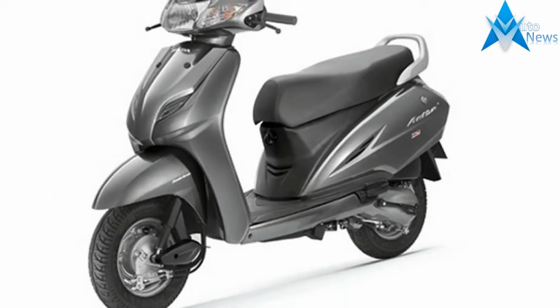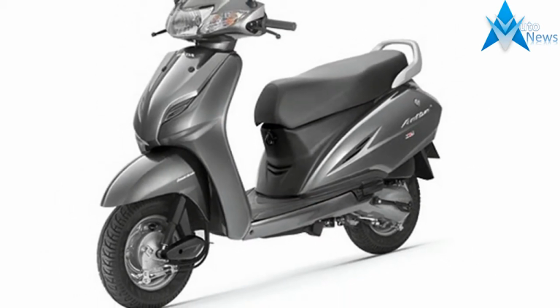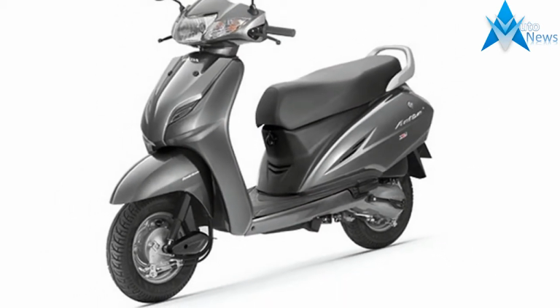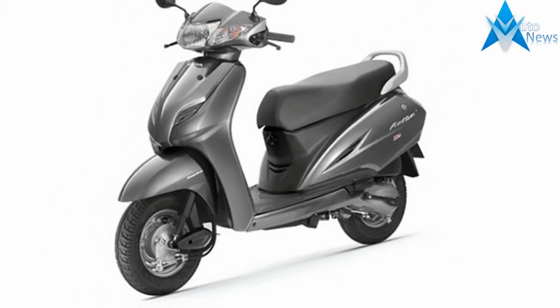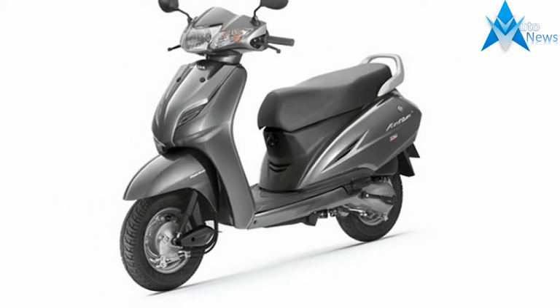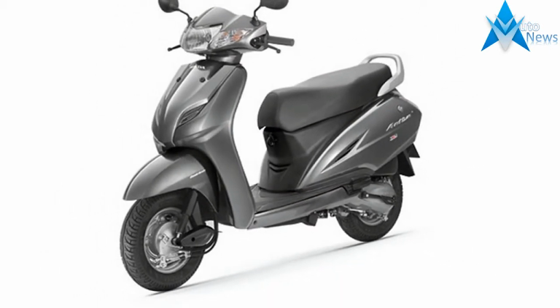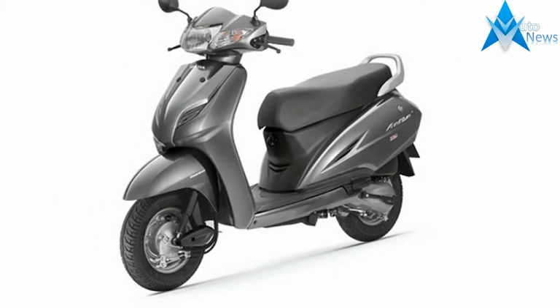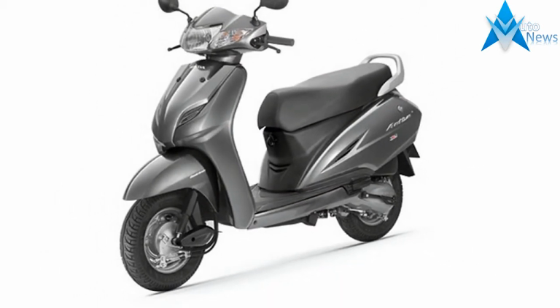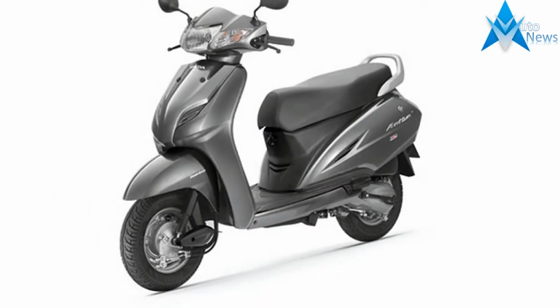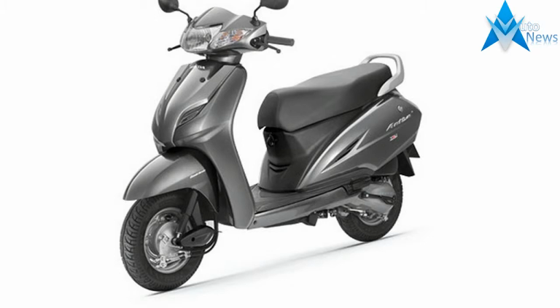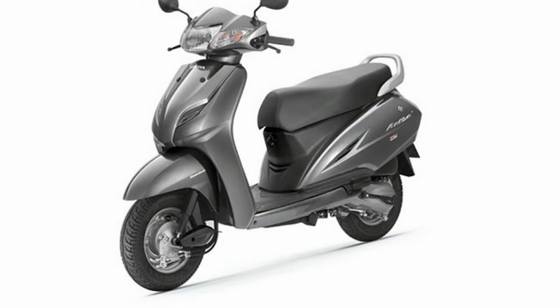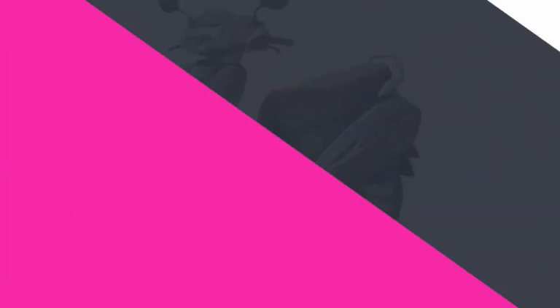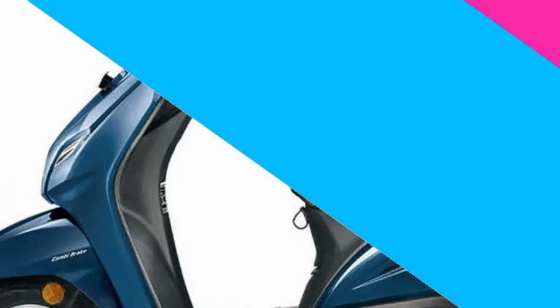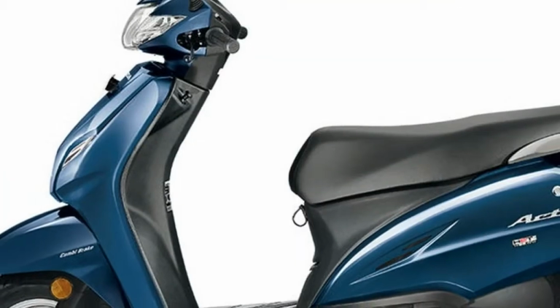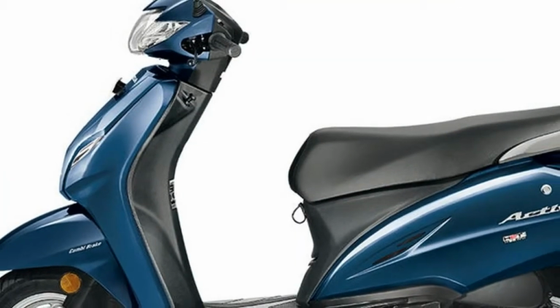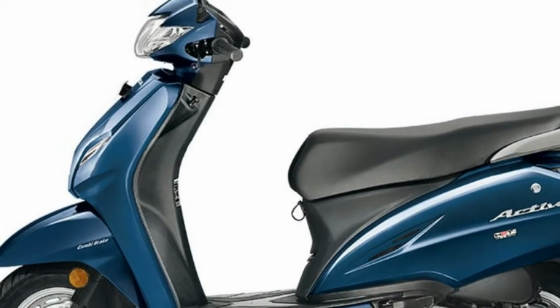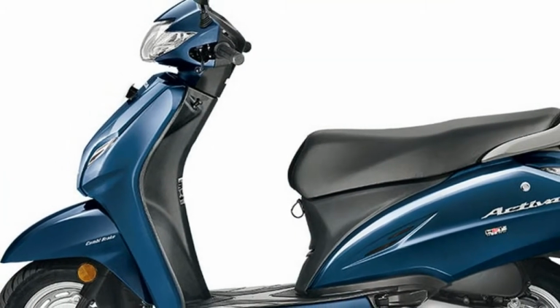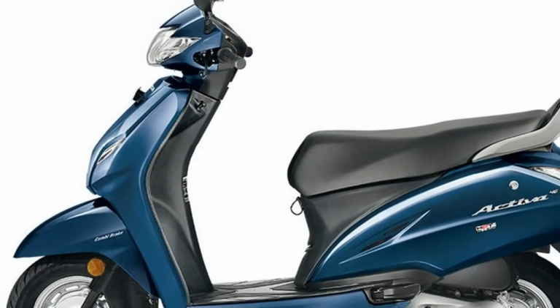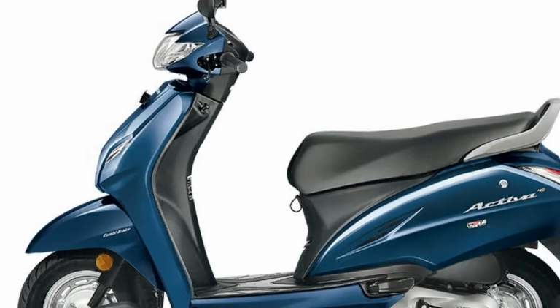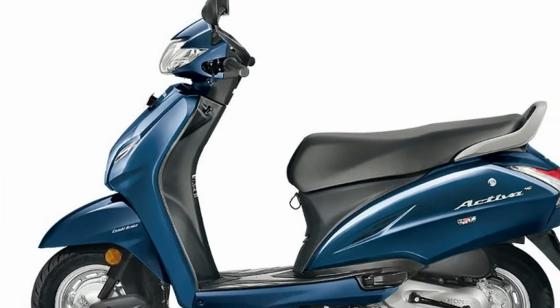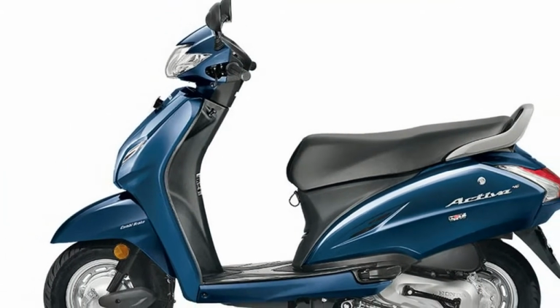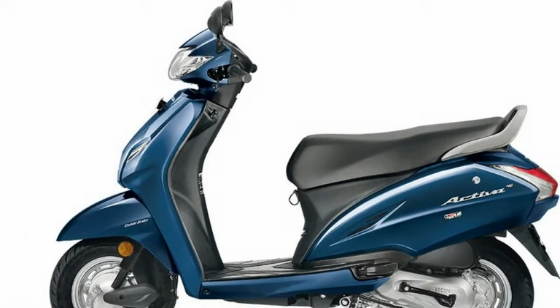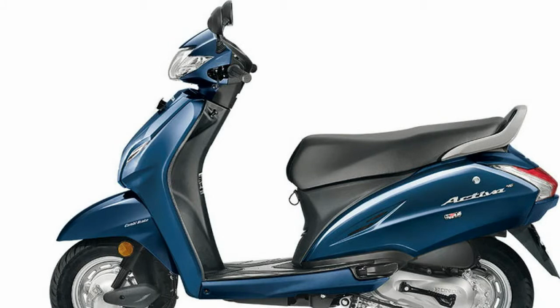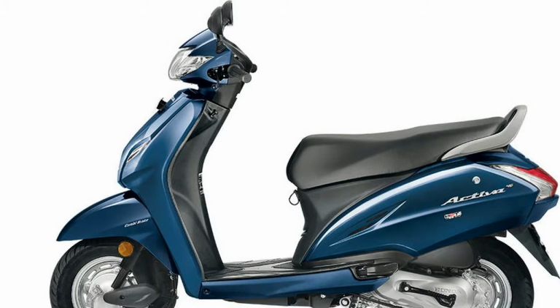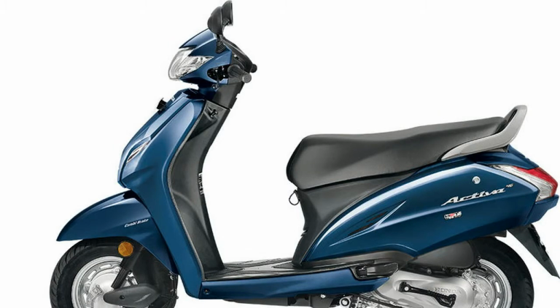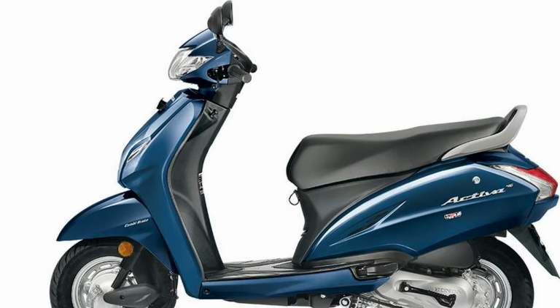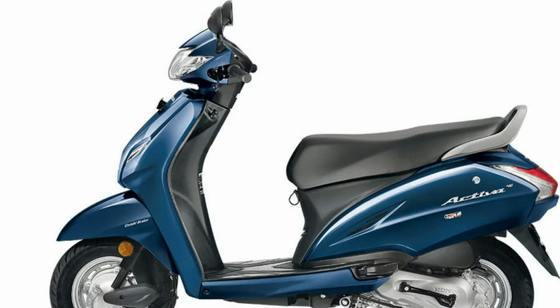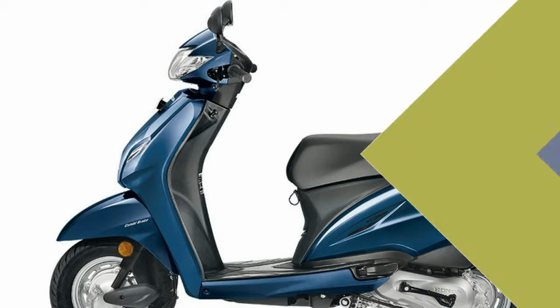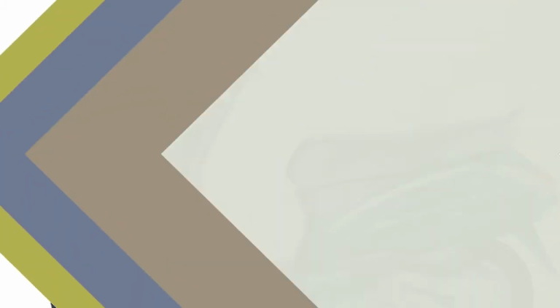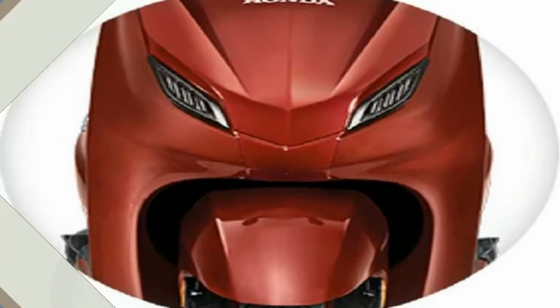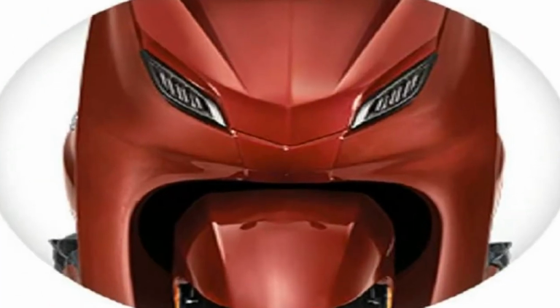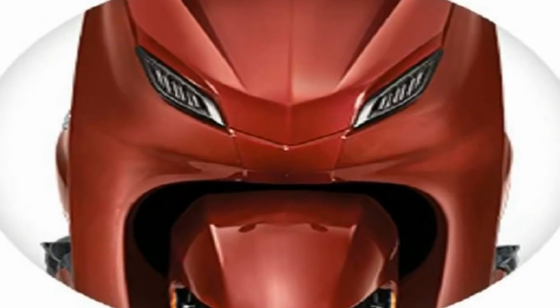2017 Honda Activa 4G comes with the retractable front hook and mobile charging socket. Honda Activa 4G is priced at Rs 50,730 ex-showroom, Delhi.